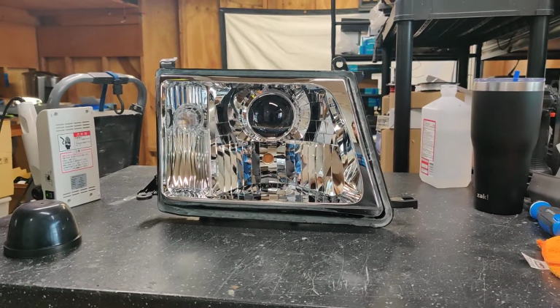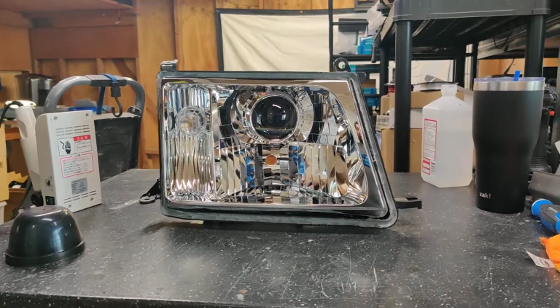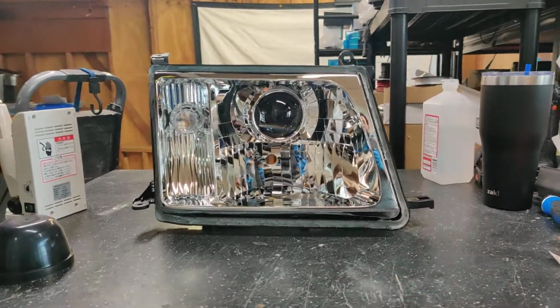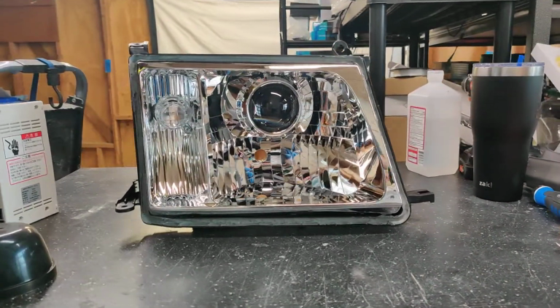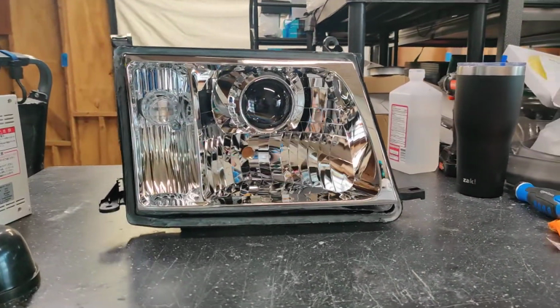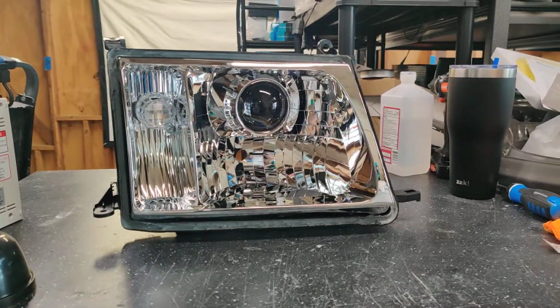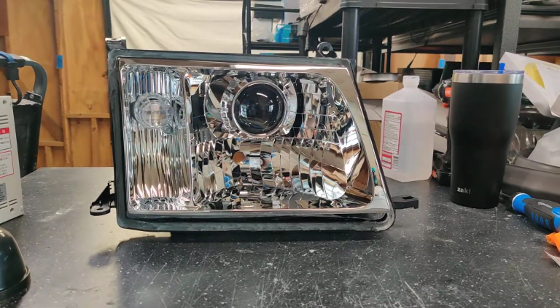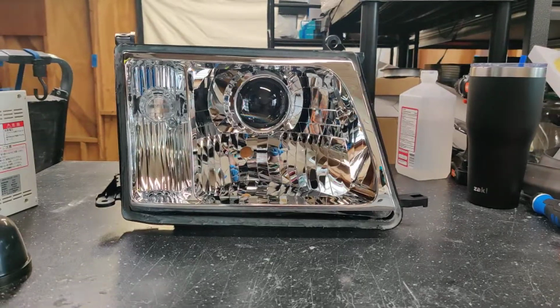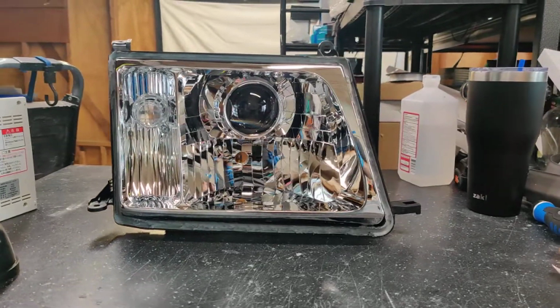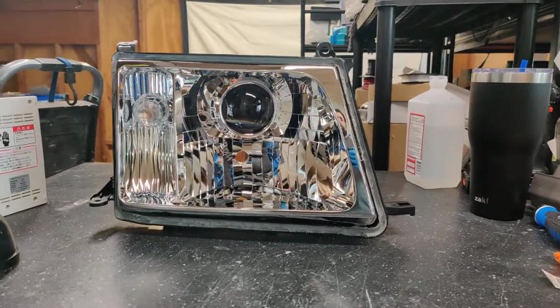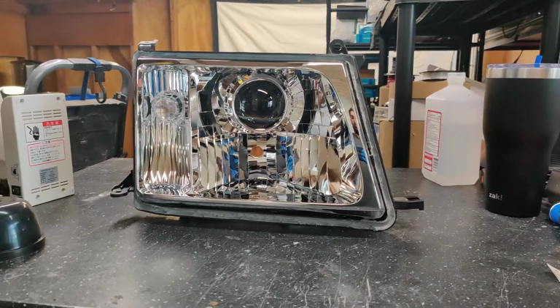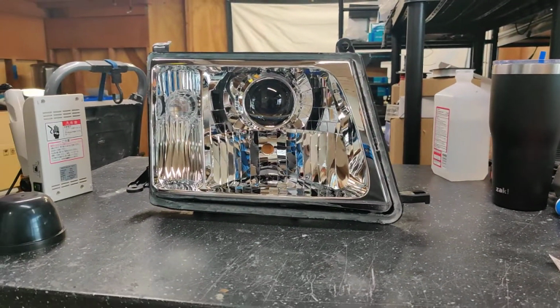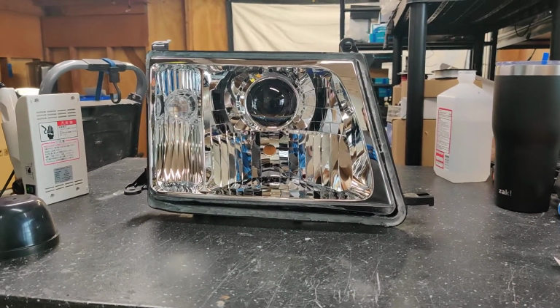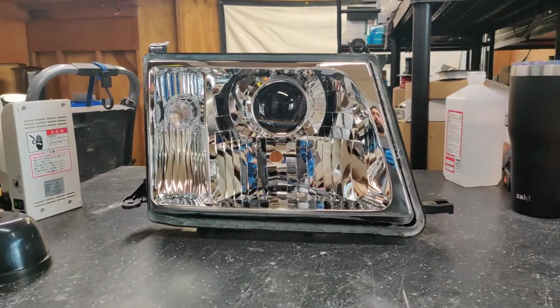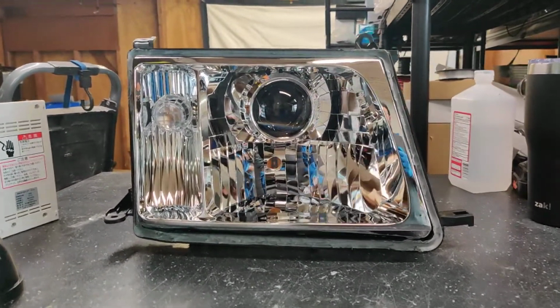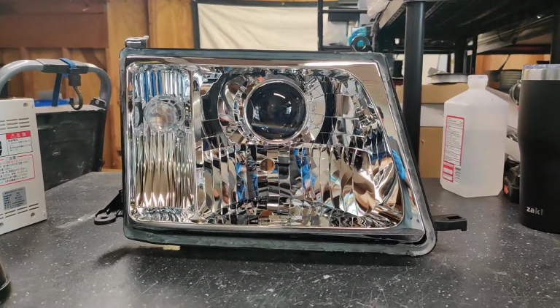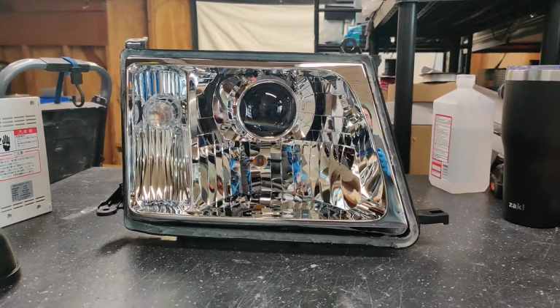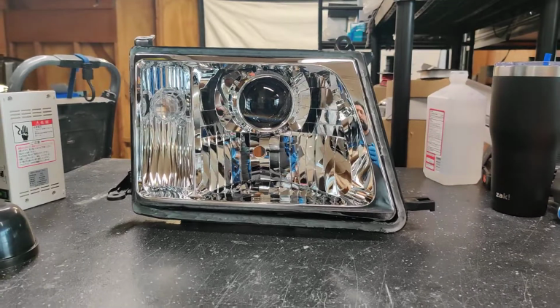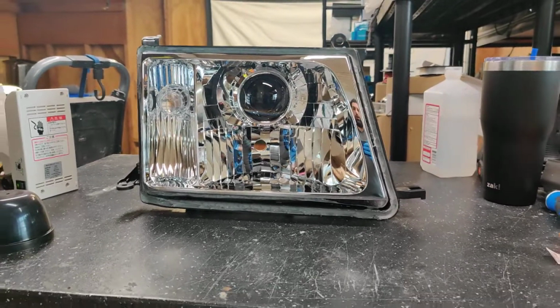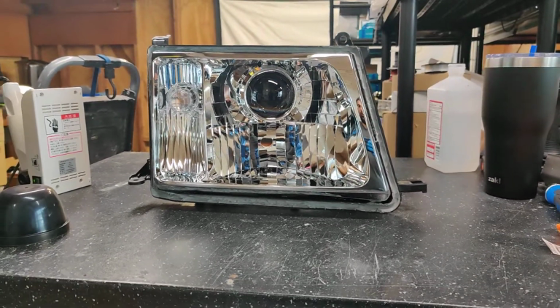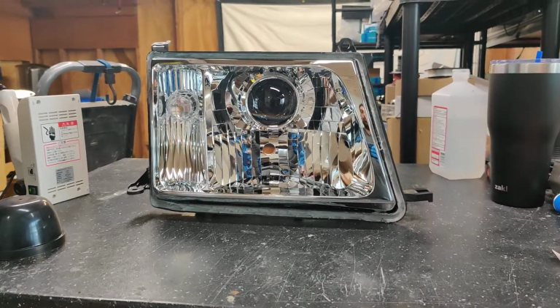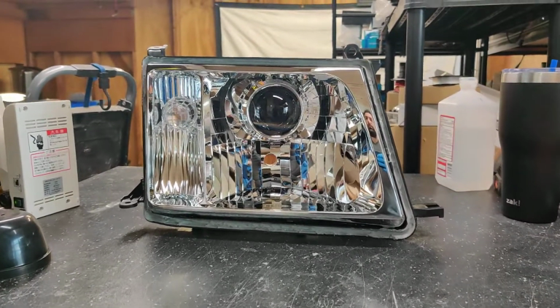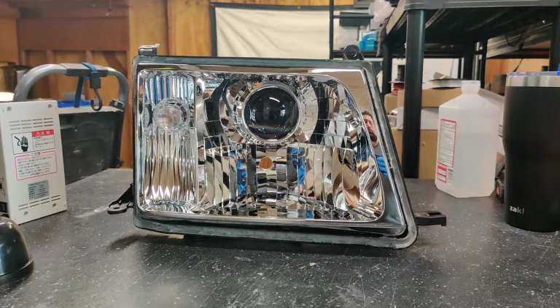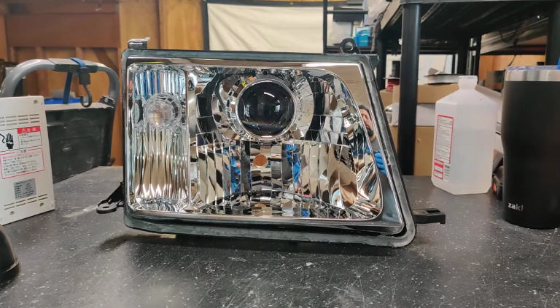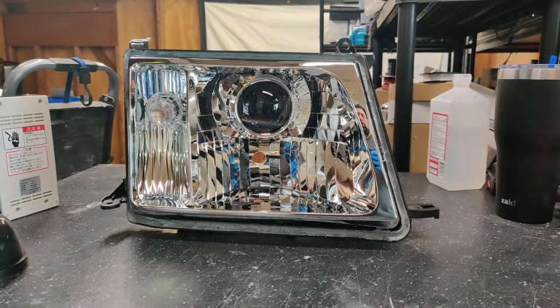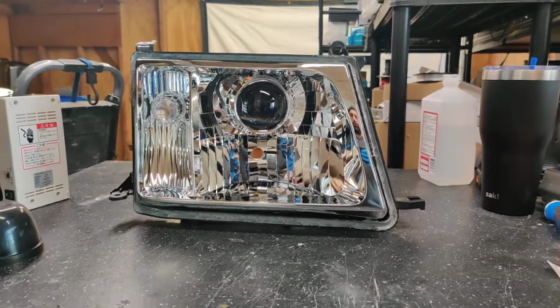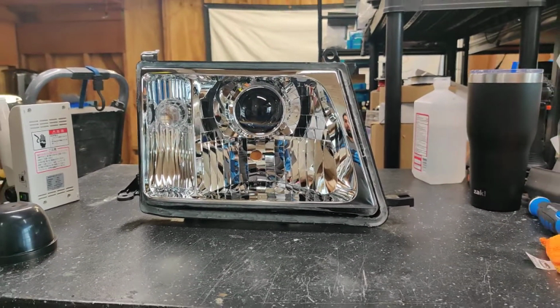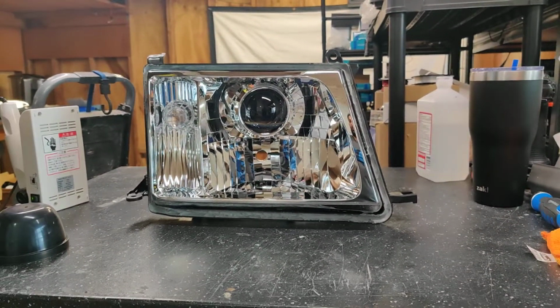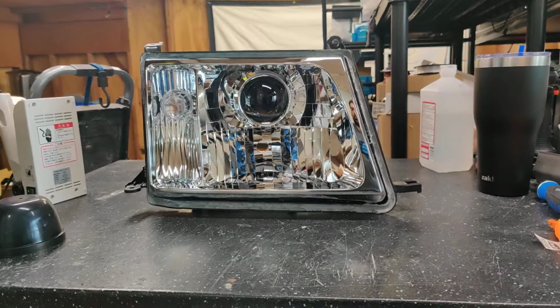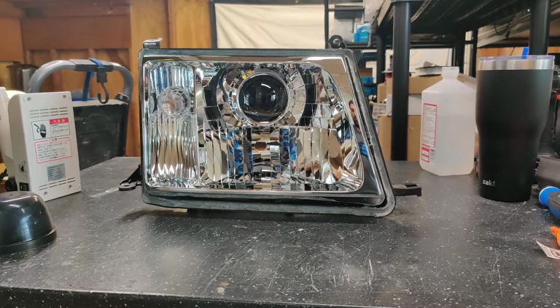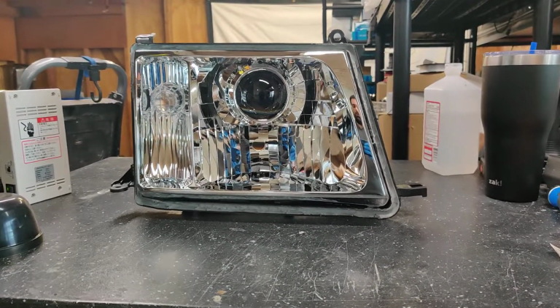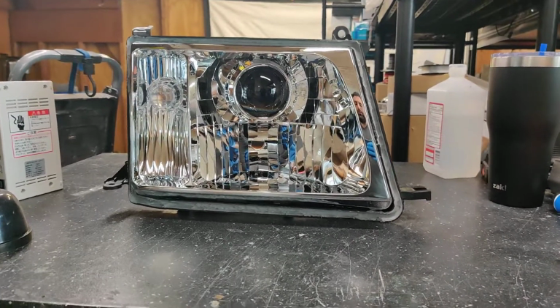So if you're interested in a set of headlights for your Toyota Land Cruiser or any other vehicle, go ahead and shoot us an email at sales@818retrofits.com, or give us a call at 818-446-9427, or find us on social media under 818-Retrofits. Thanks, guys!